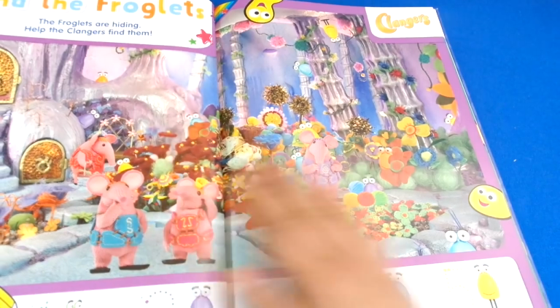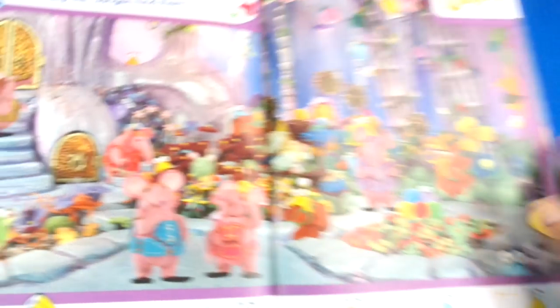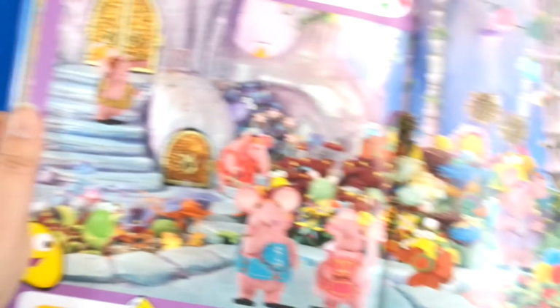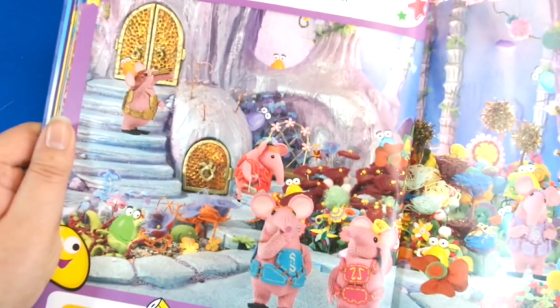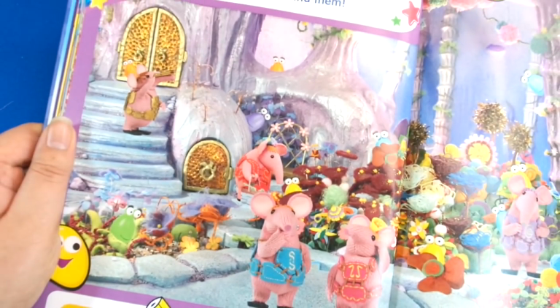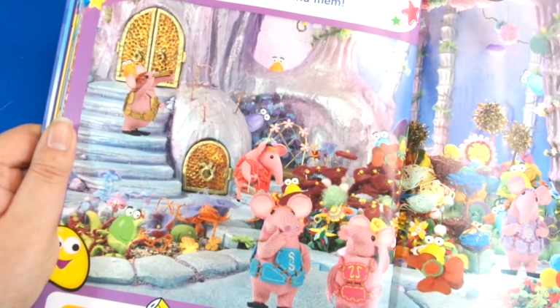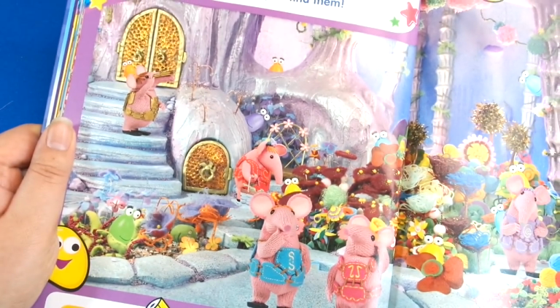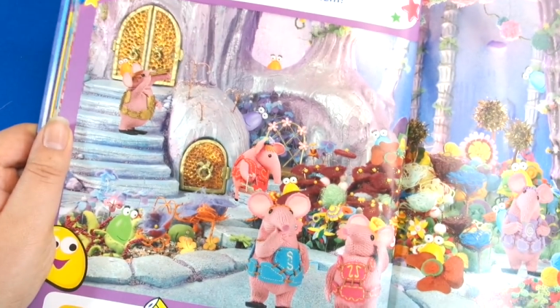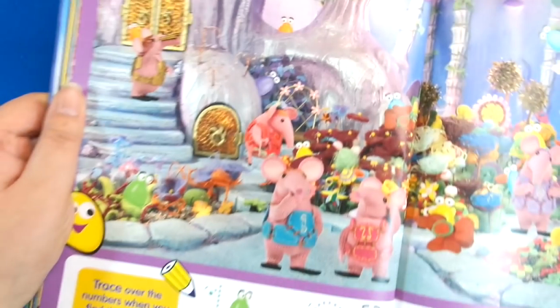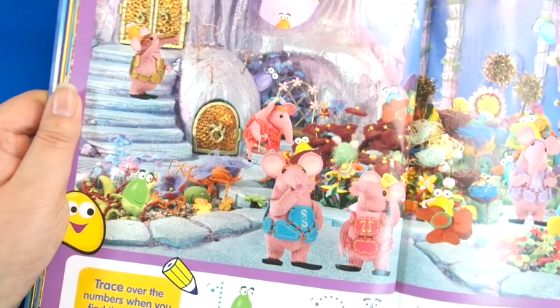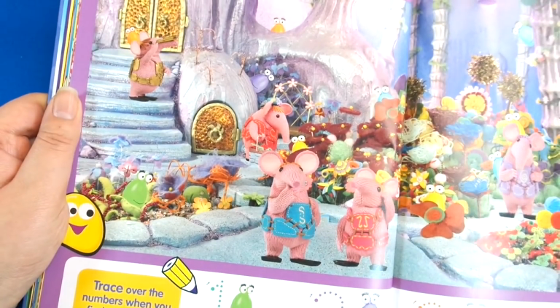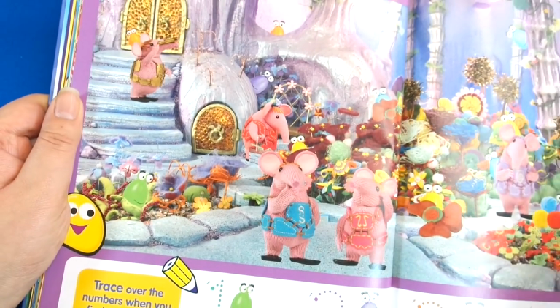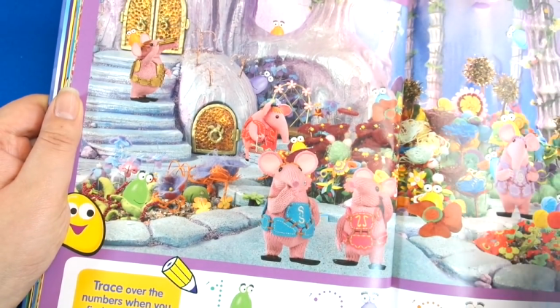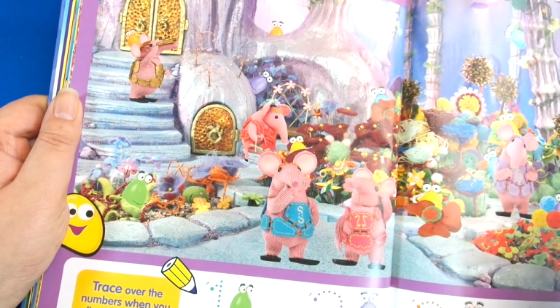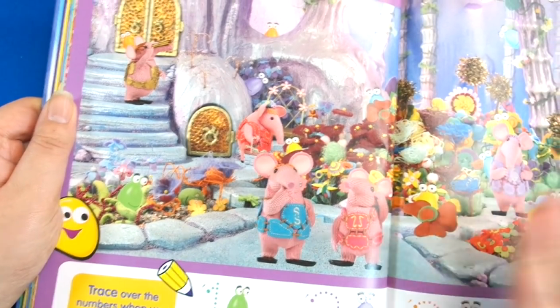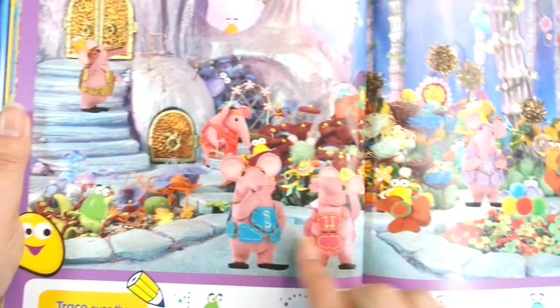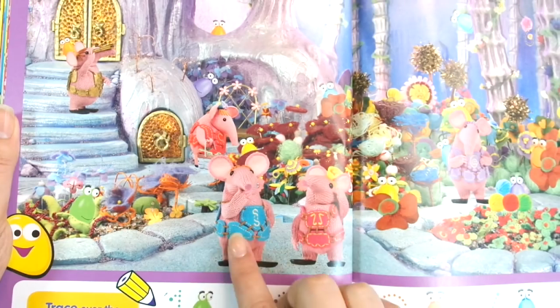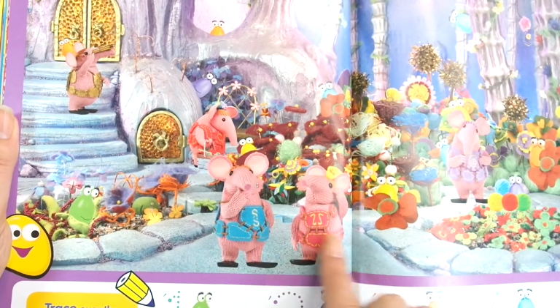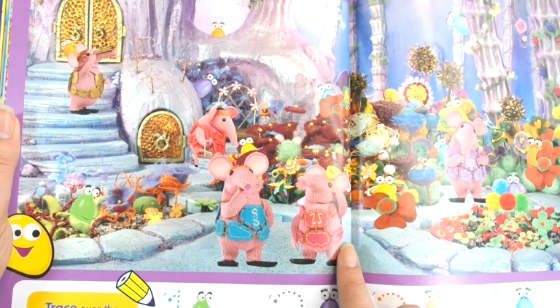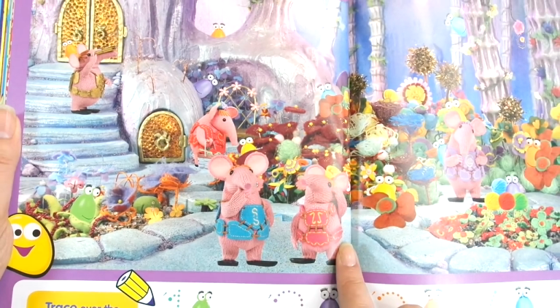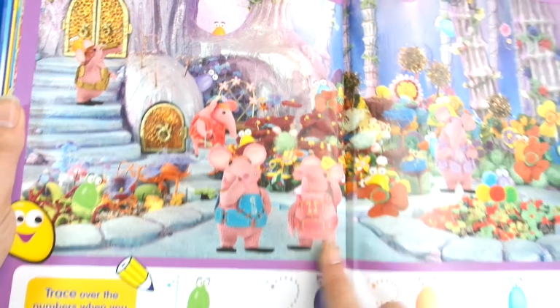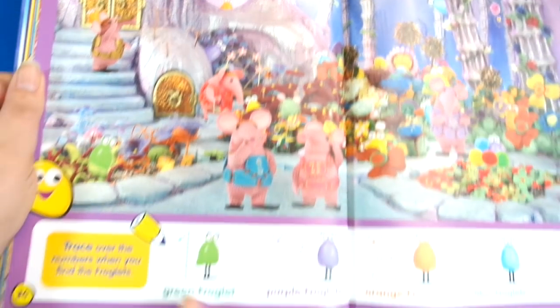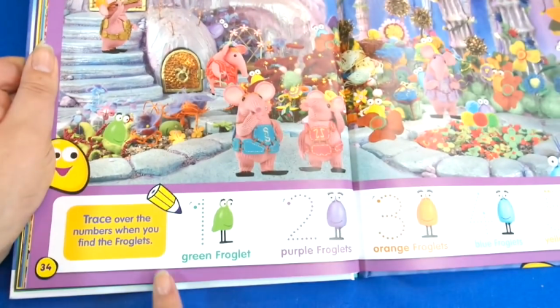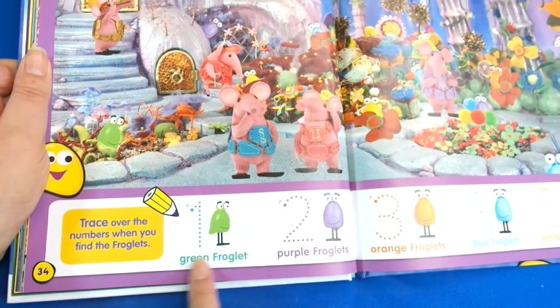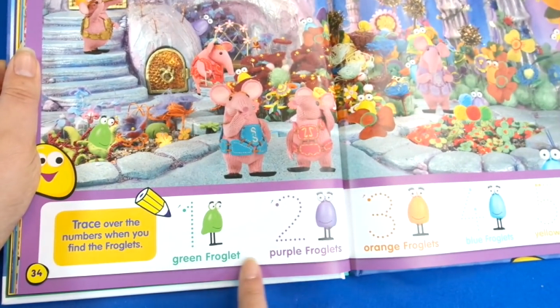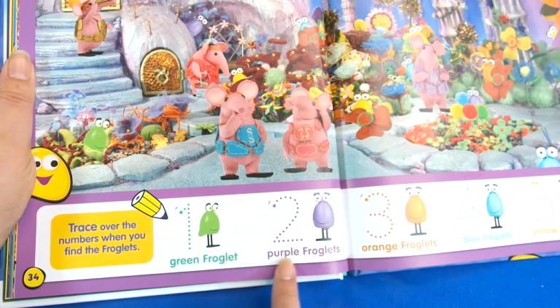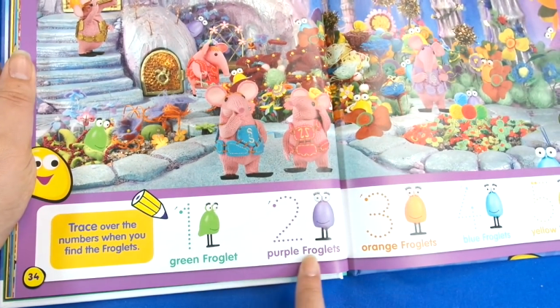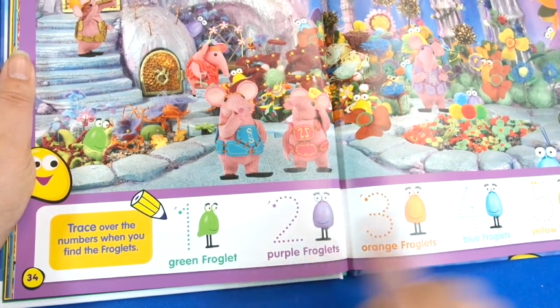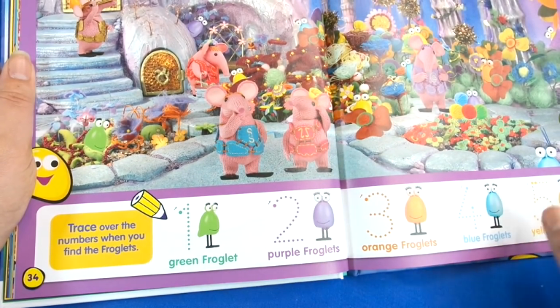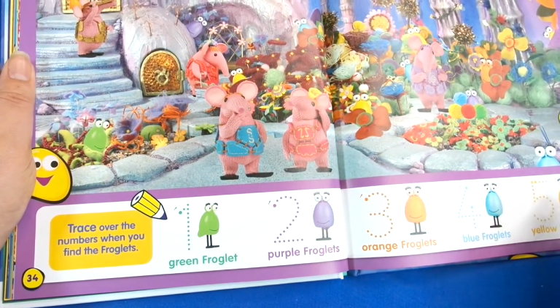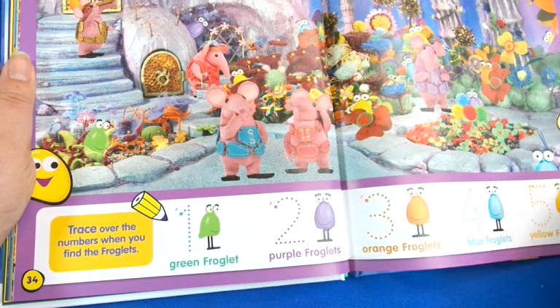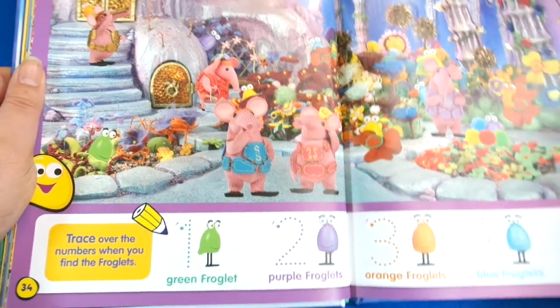Then we've got the Clangers — well, Clangers used to be a classic cartoon but they brought it back. This is adorable, so then we have to find them and fill in the chart.